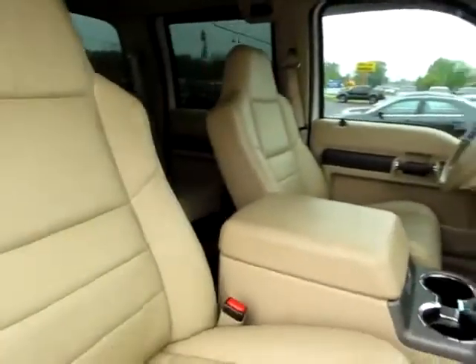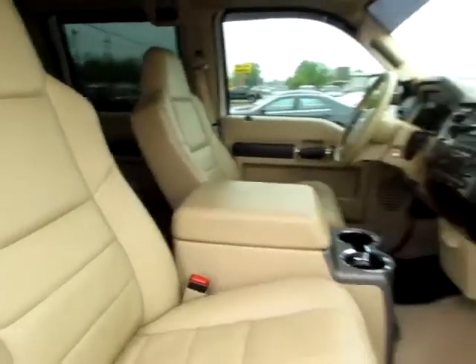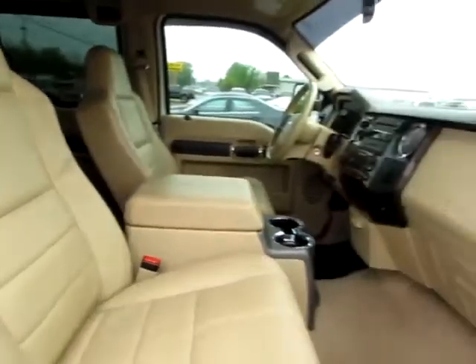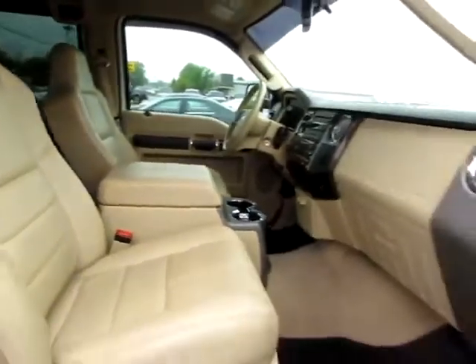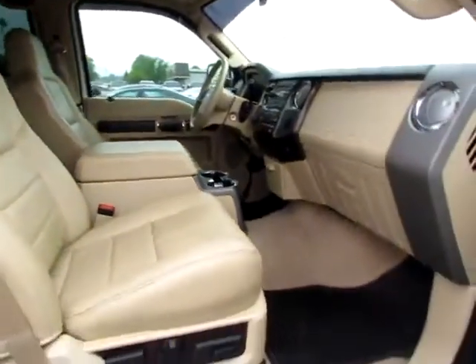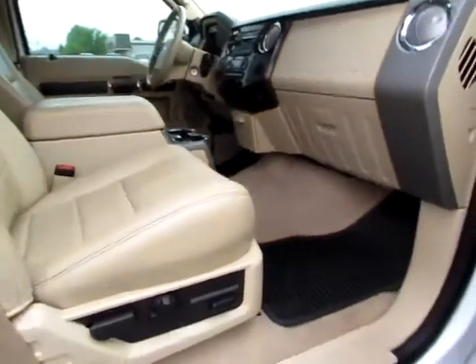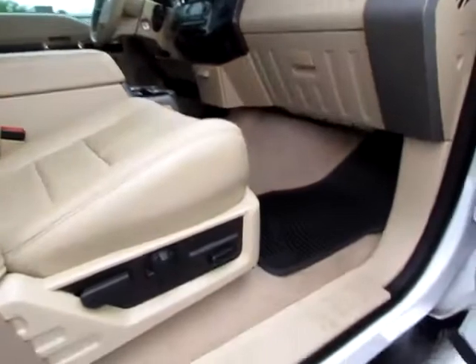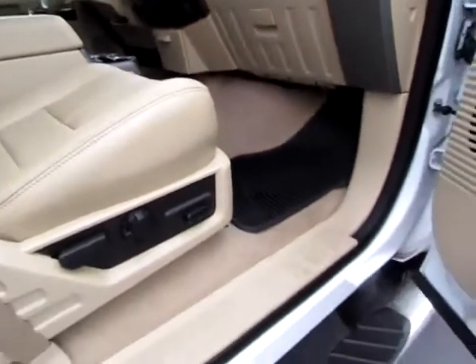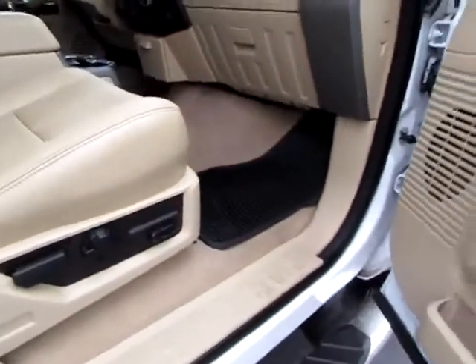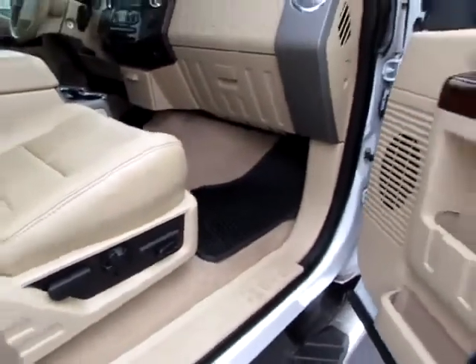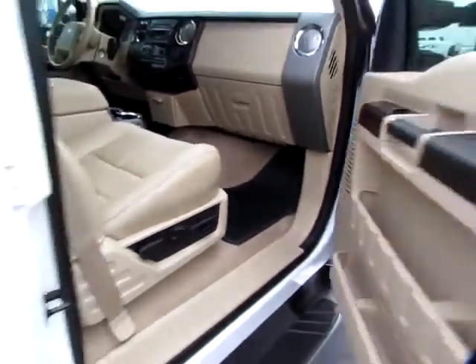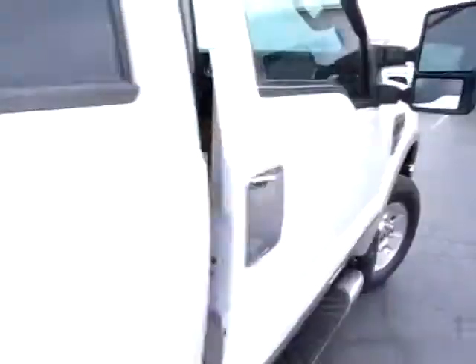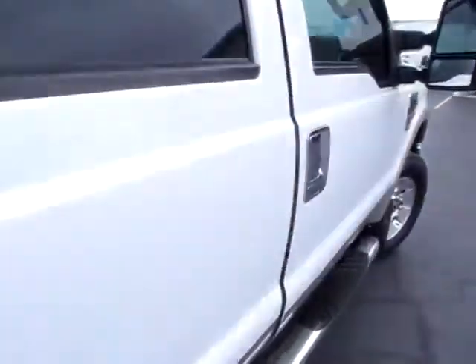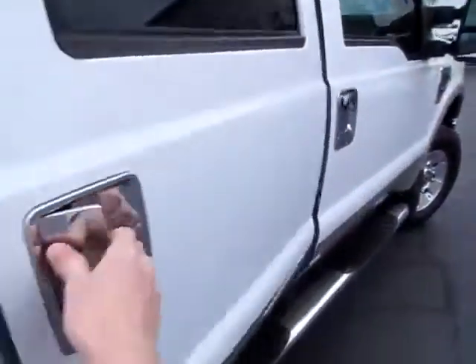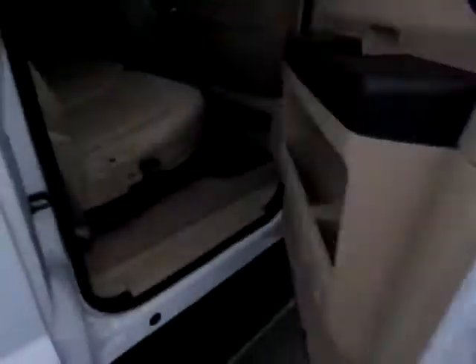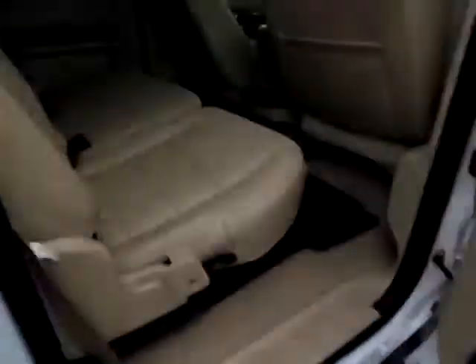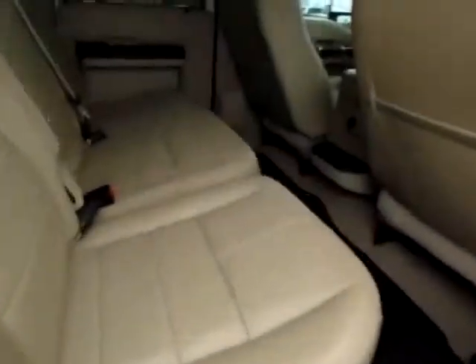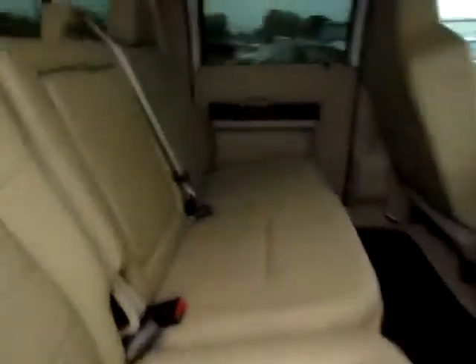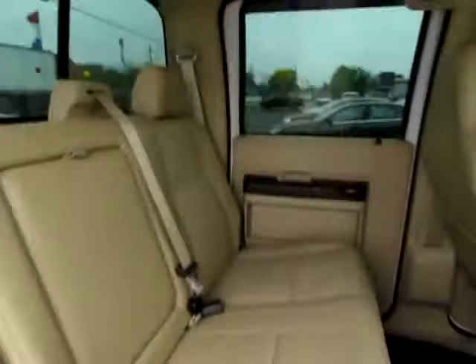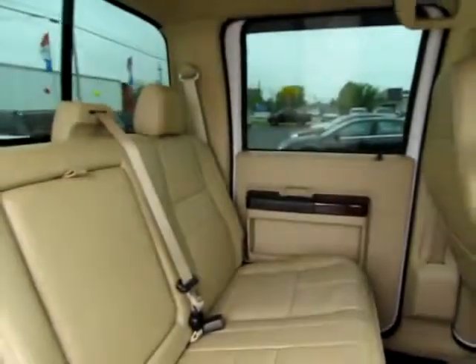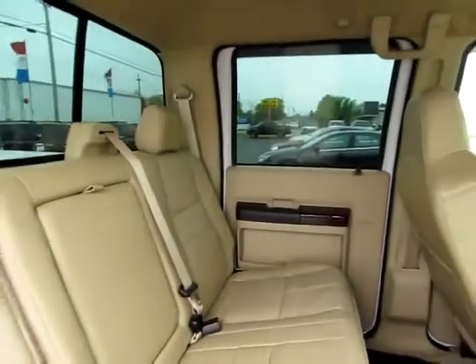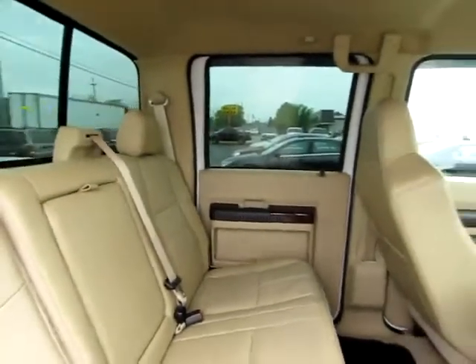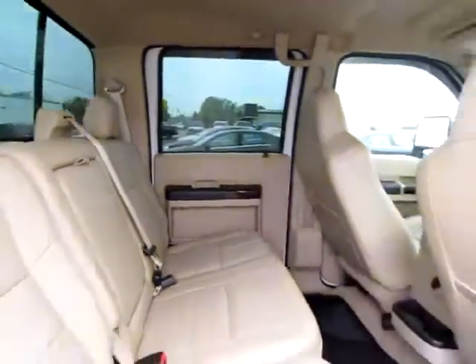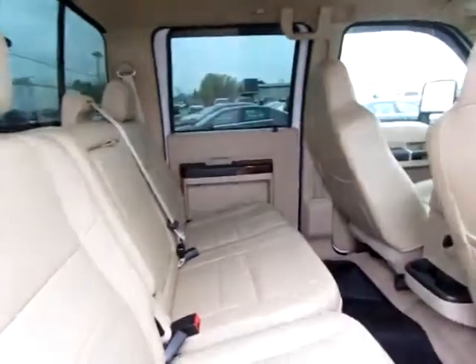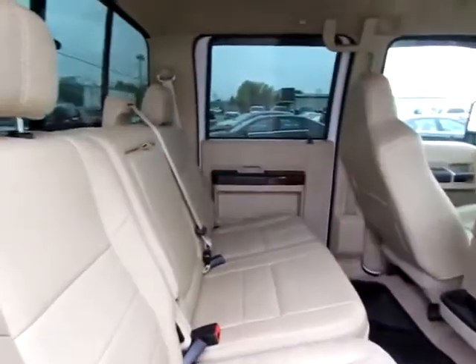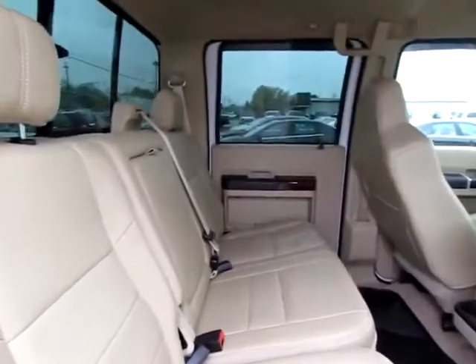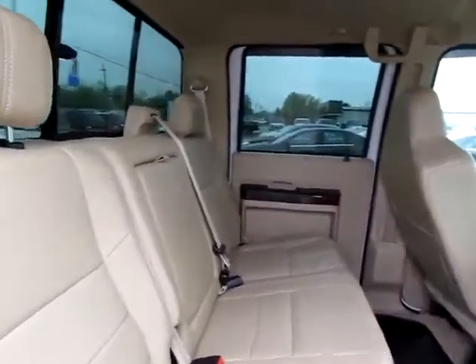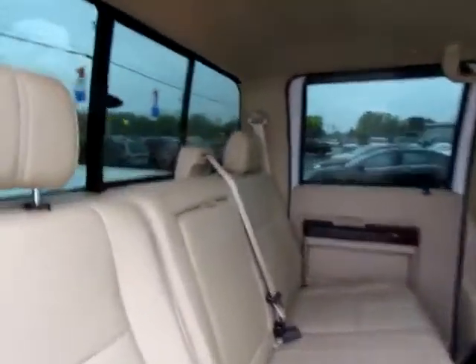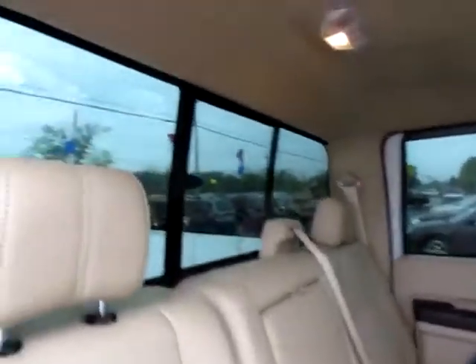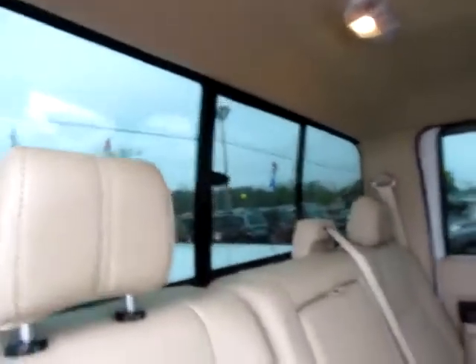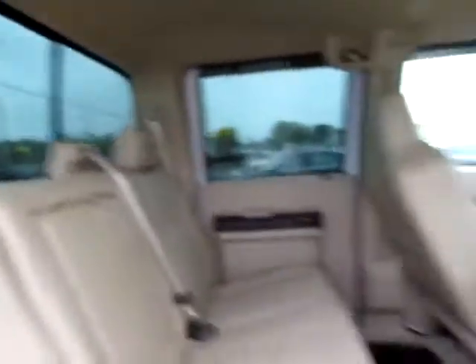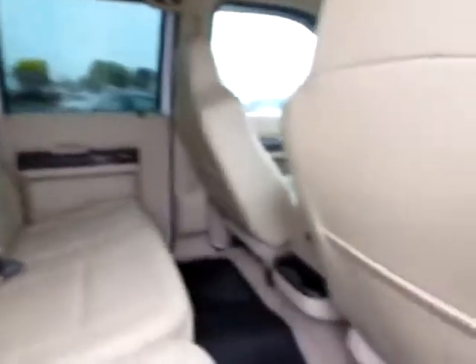Comfortable, clean leather interior with power seating and heavy-duty rubber mats to protect your floor. Lots of room back here in a crew cab. Everyone's got a shoulder belt. Window opens into the bed.